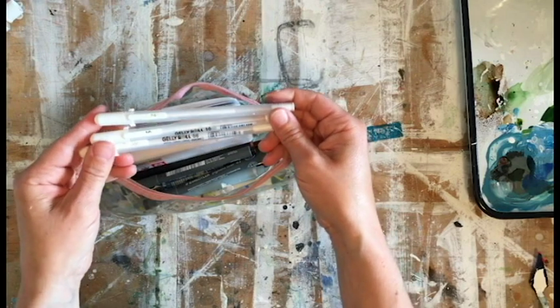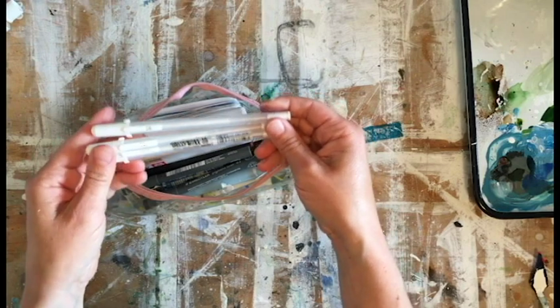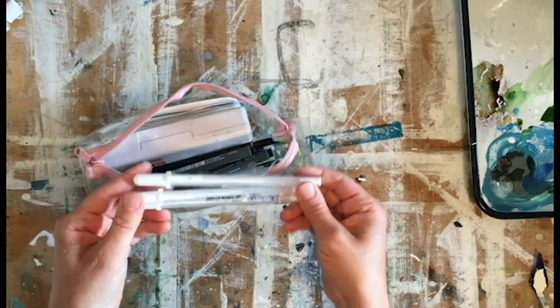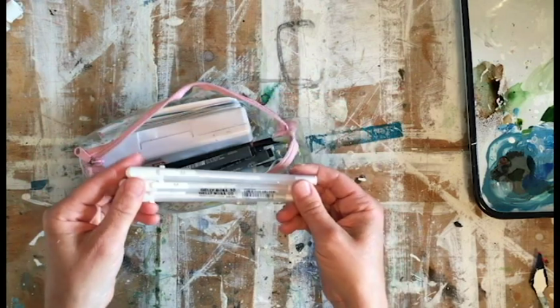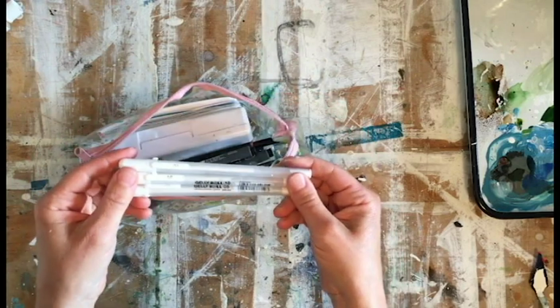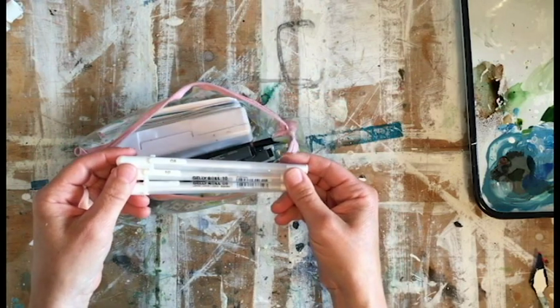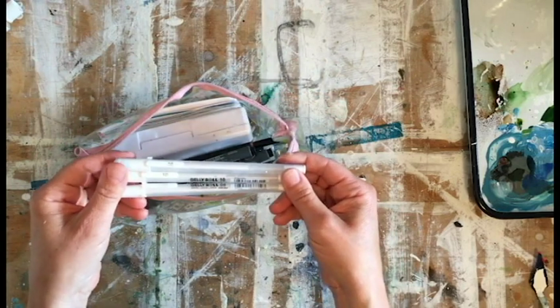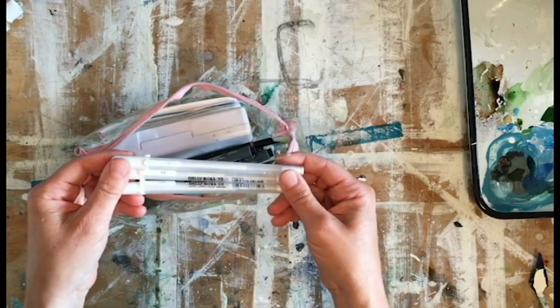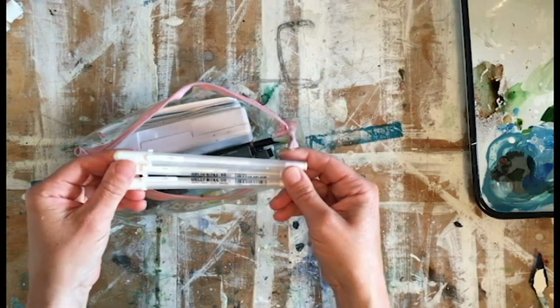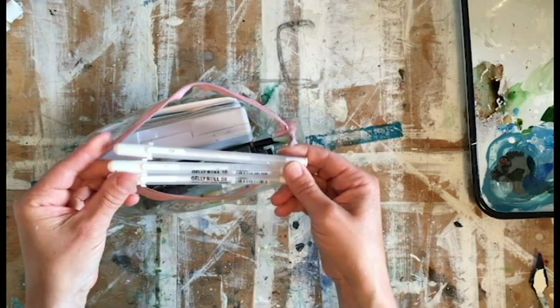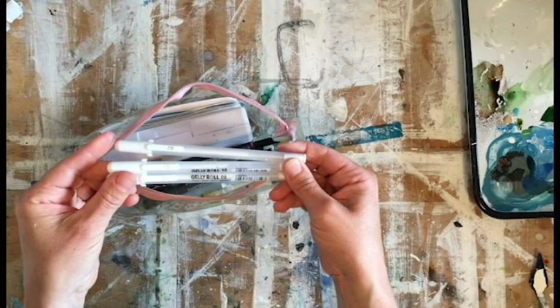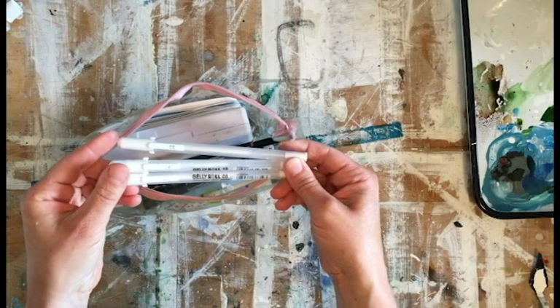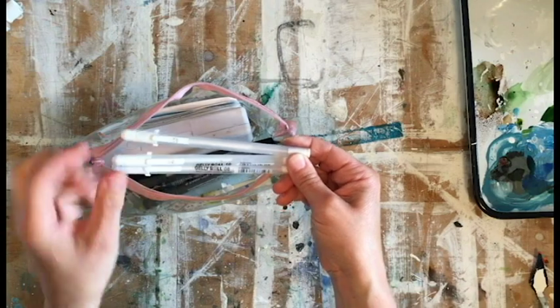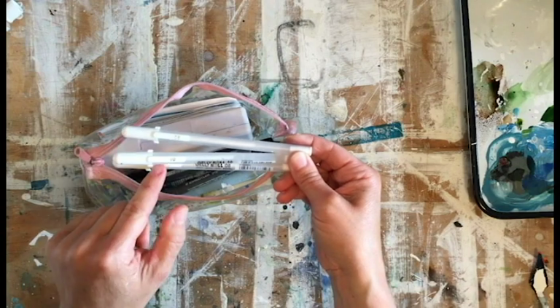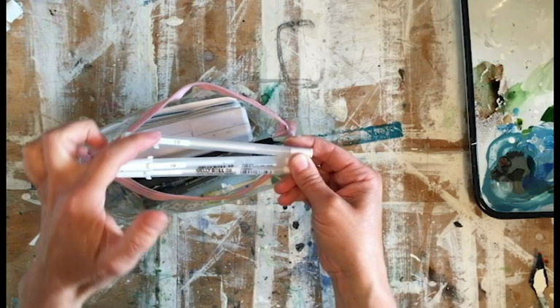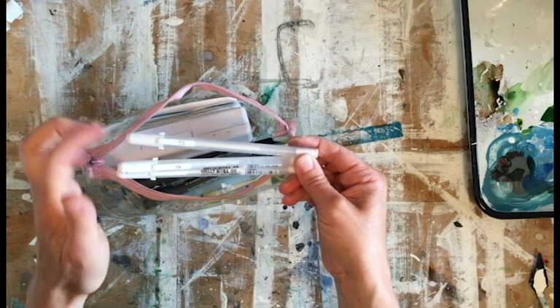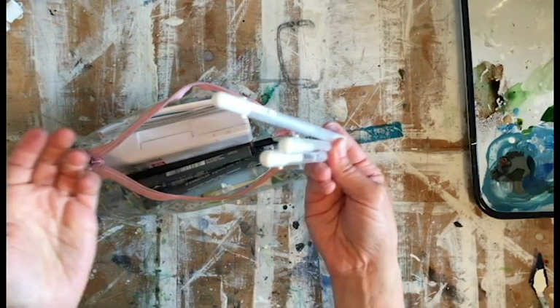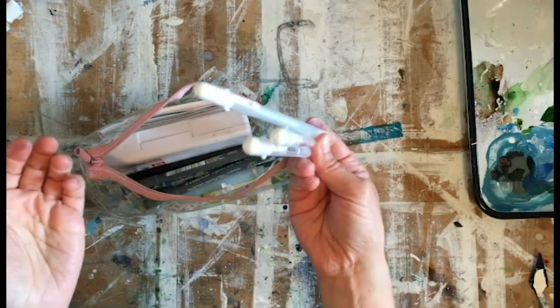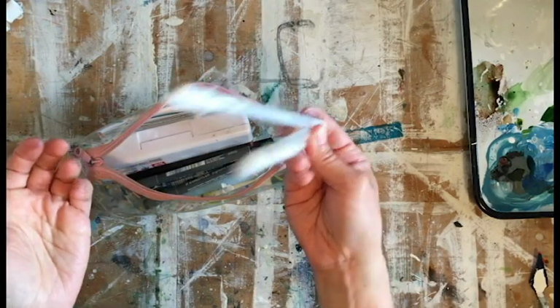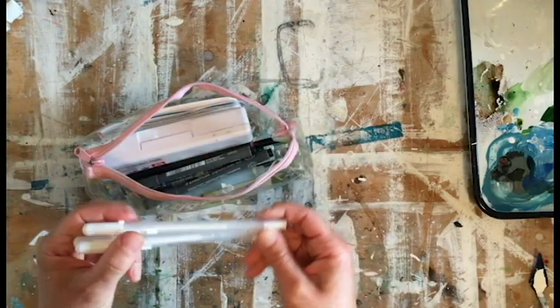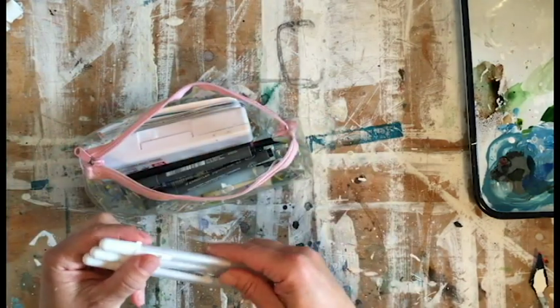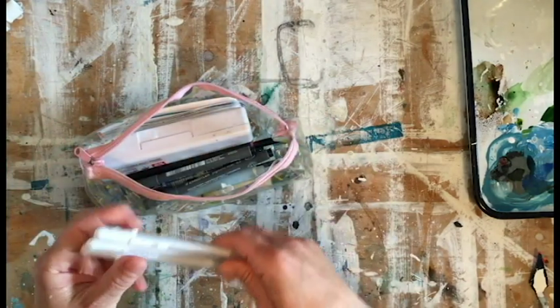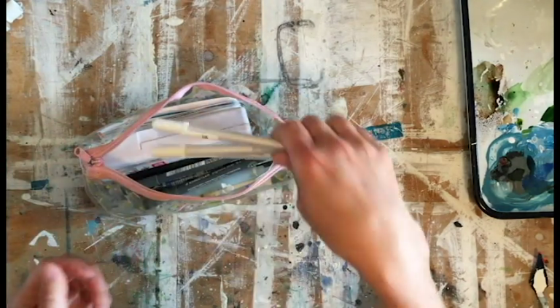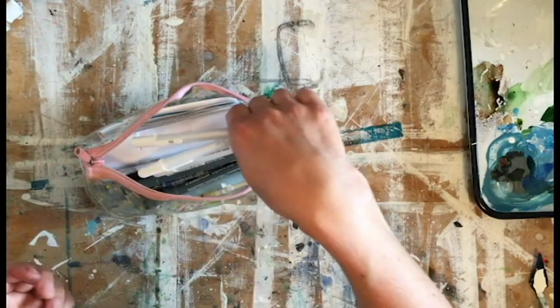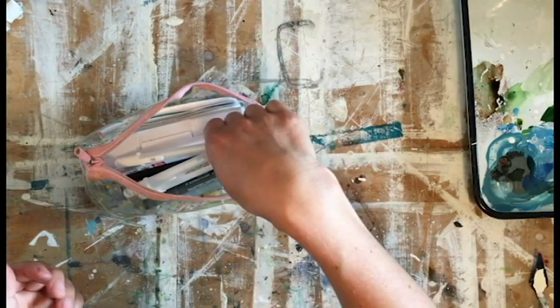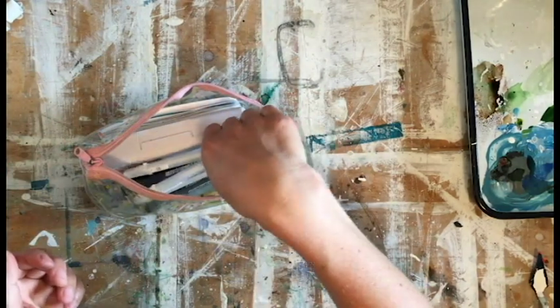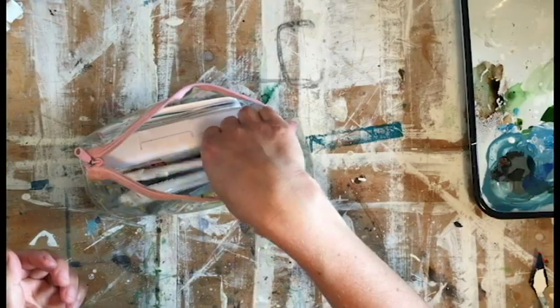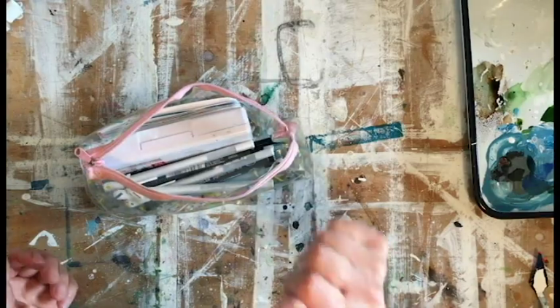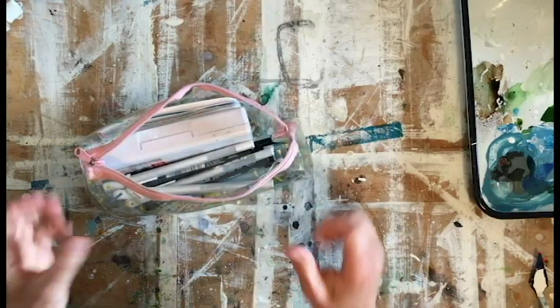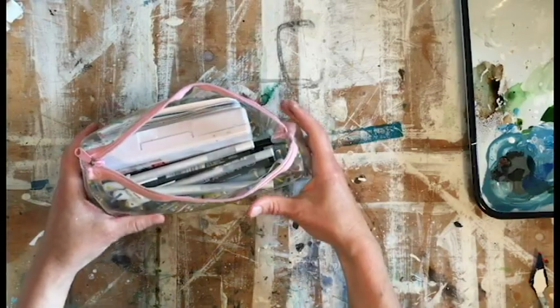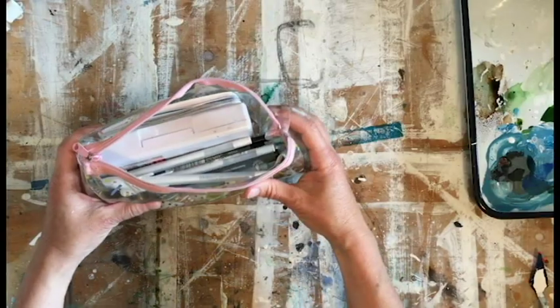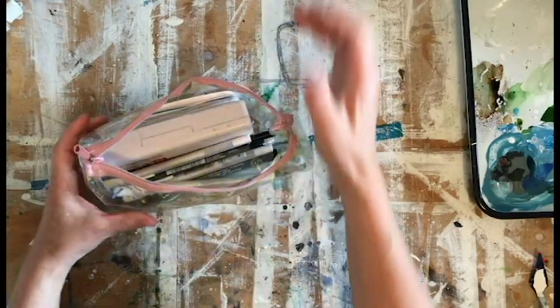I'm really into adding highlights and writing with my Jelly Roll pens. I have three of them because they came in a three-pack from Opus, and they are different sizes — size 5, 8, and 10. Since they're small I just travel with all of them, and that's about all I take.